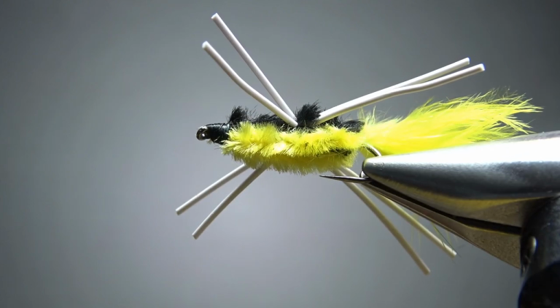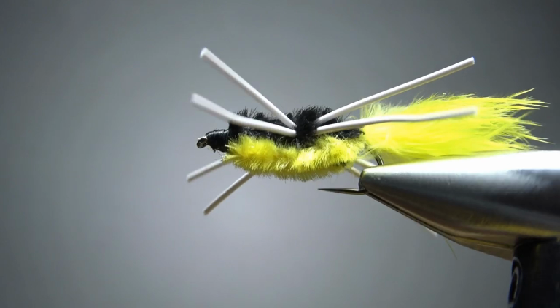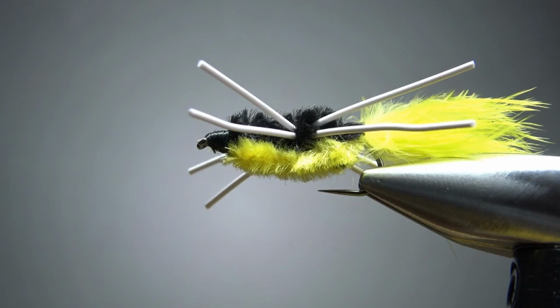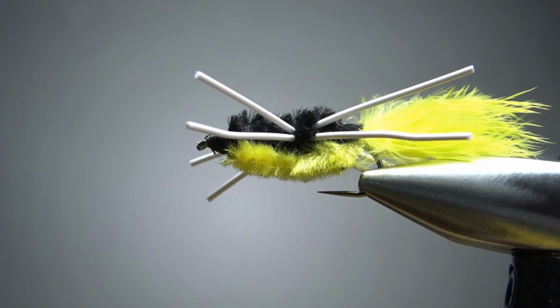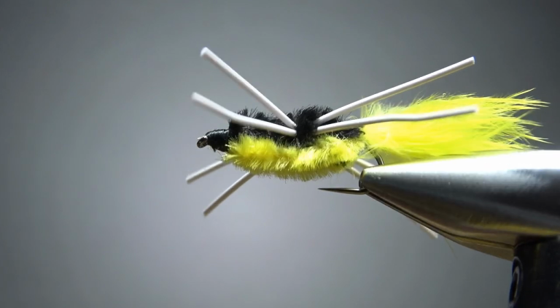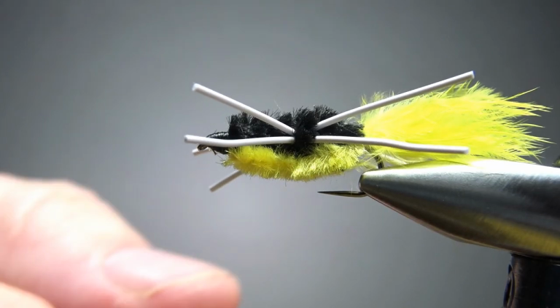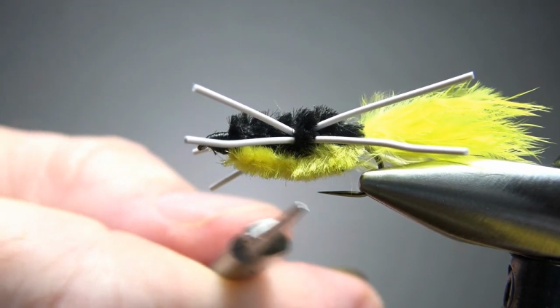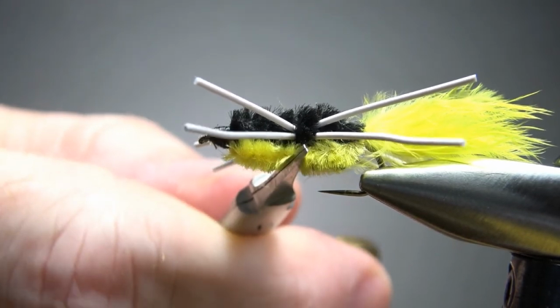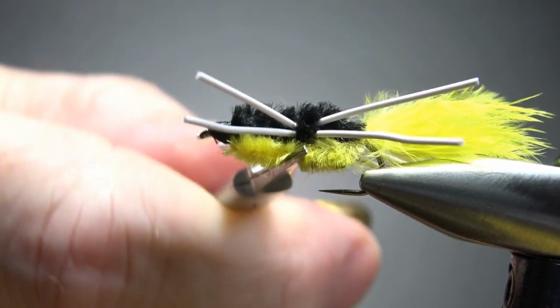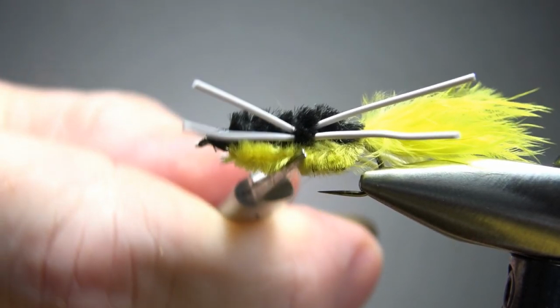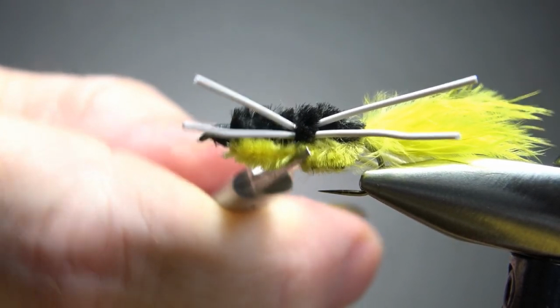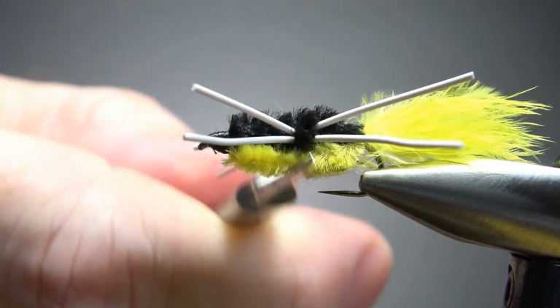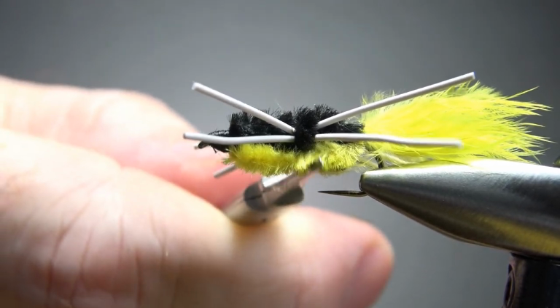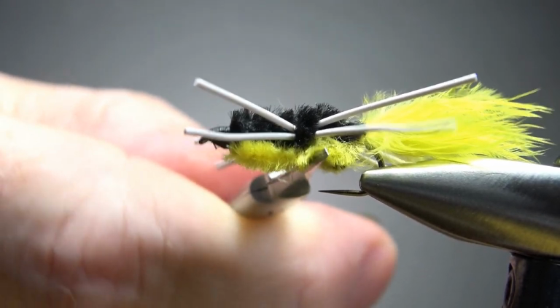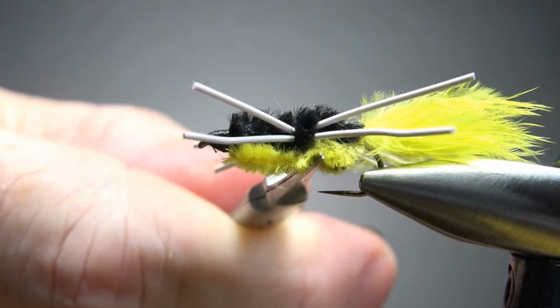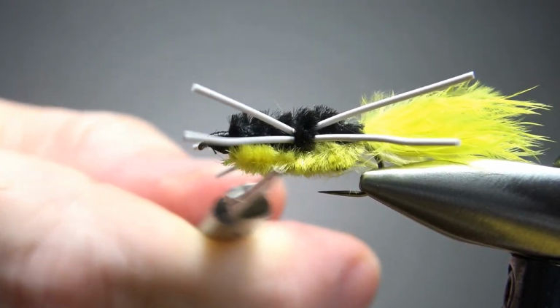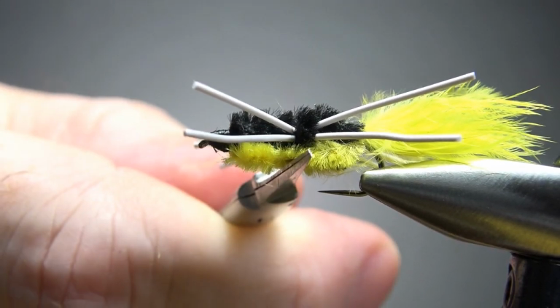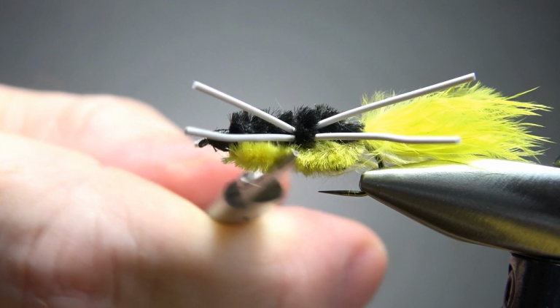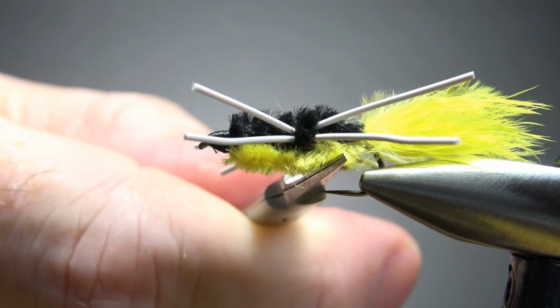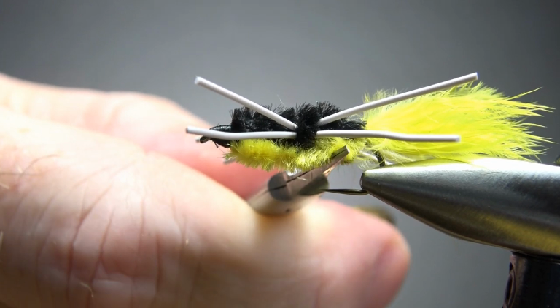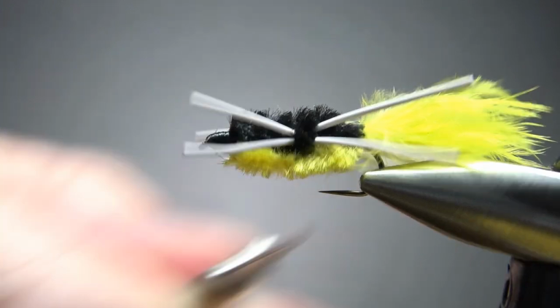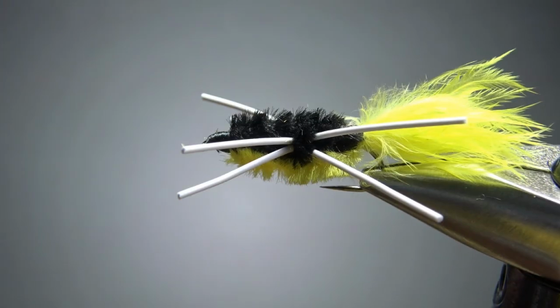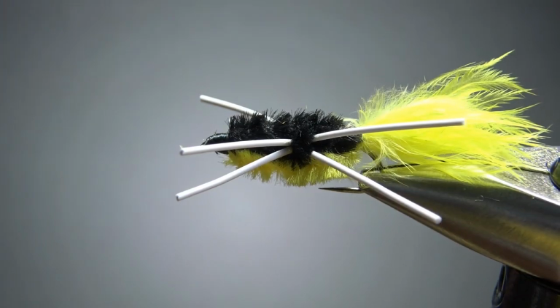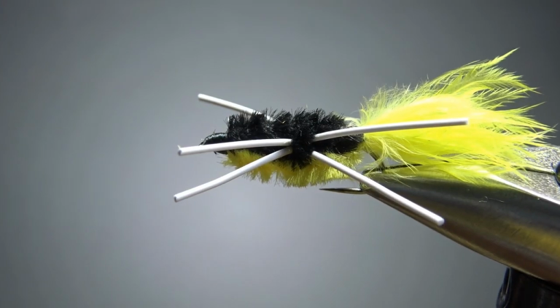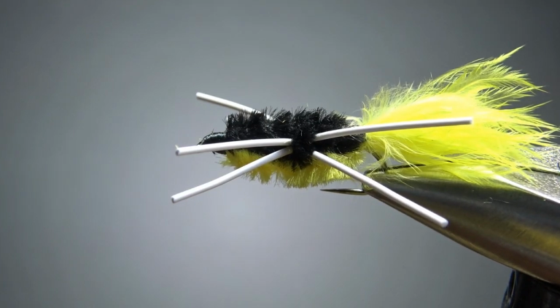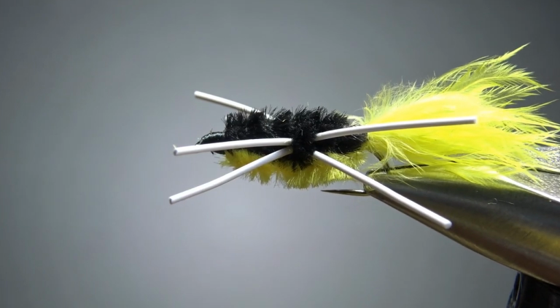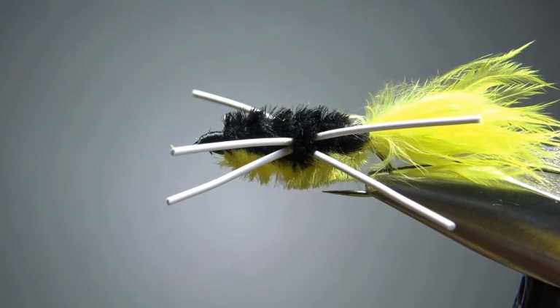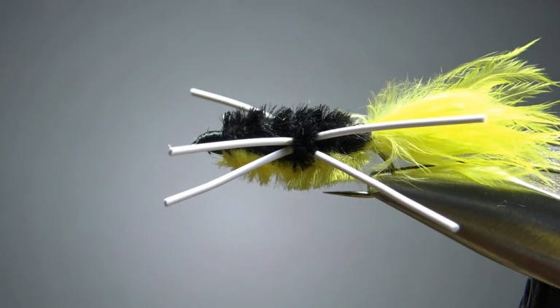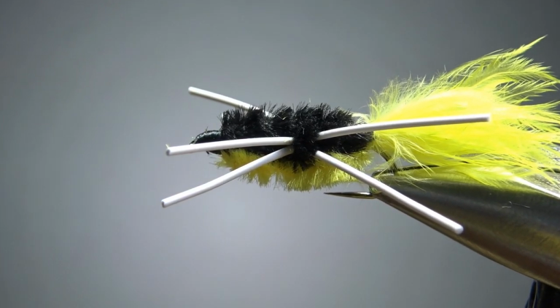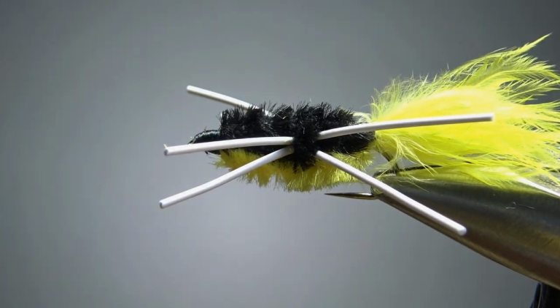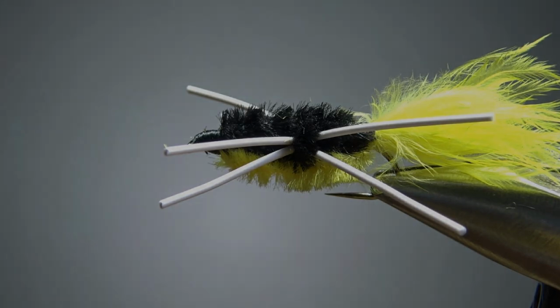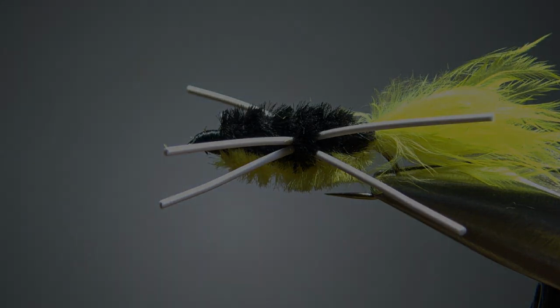Don't worry too much if you think you've closed off that hook gap — this is pretty squishy, and any fish going to take this, you've got a good chance of hooking them. That's it, my friends. I appreciate you watching. Take care and we'll see you next time.